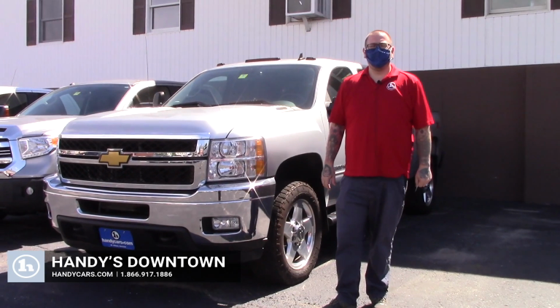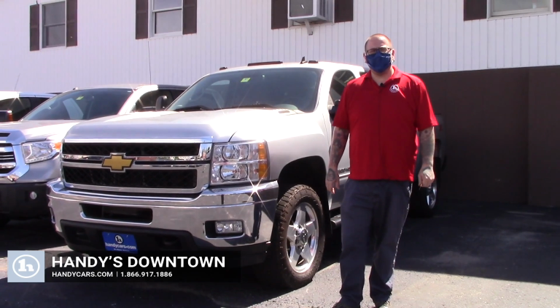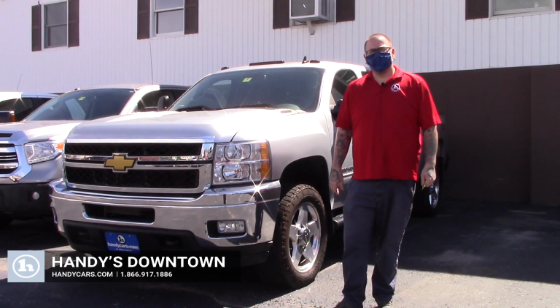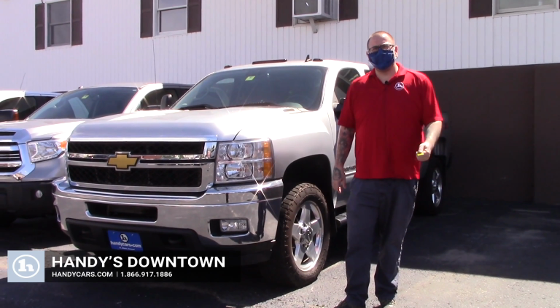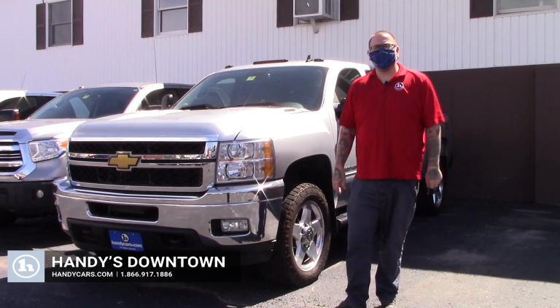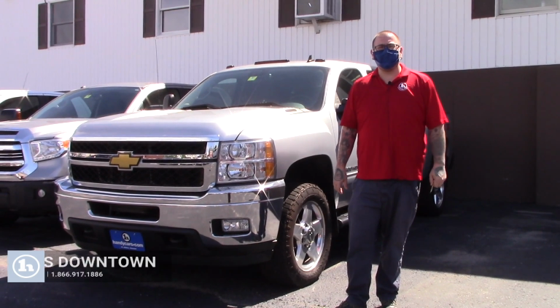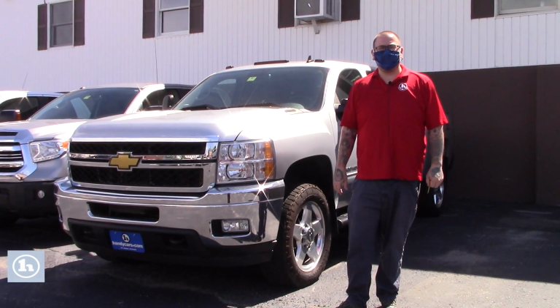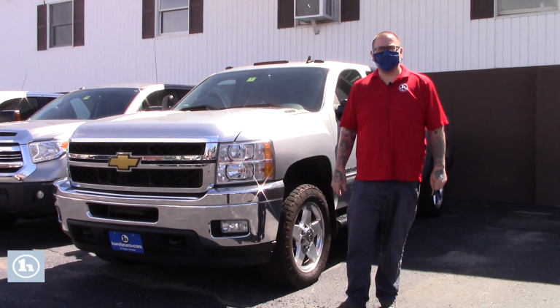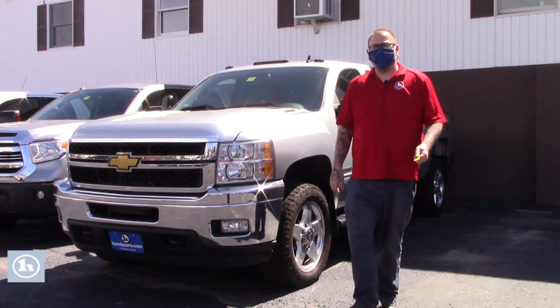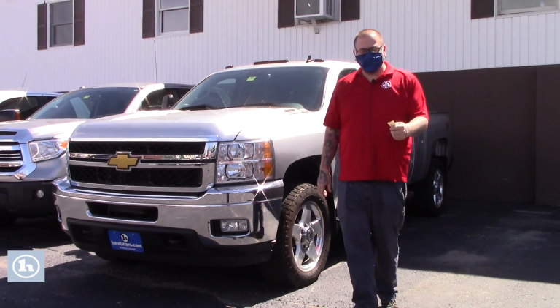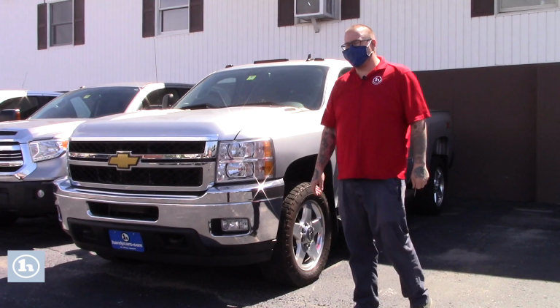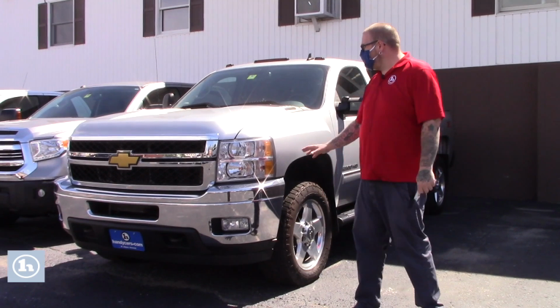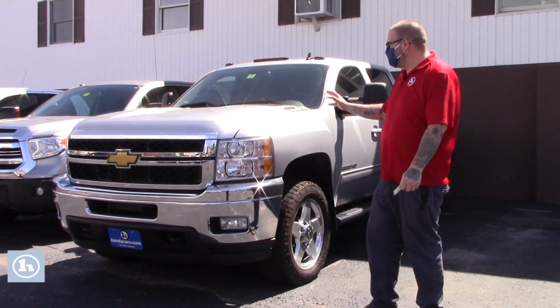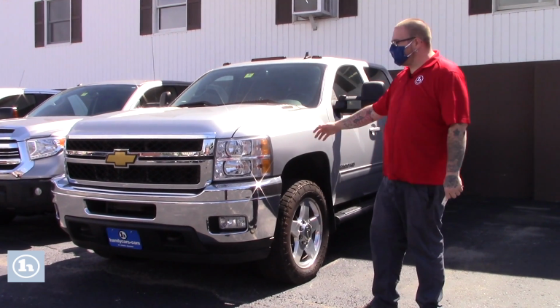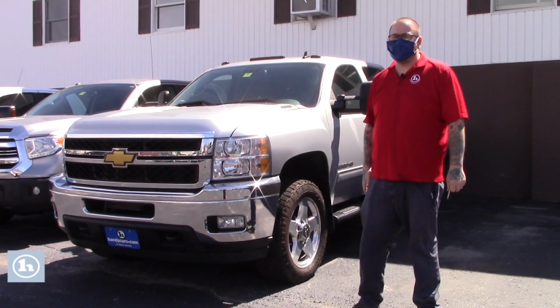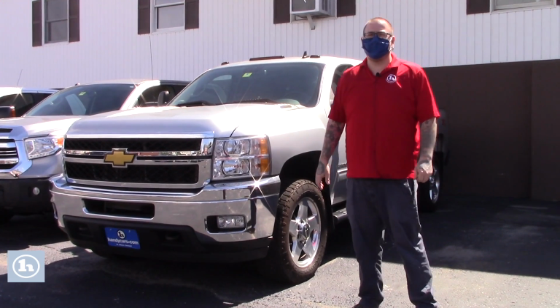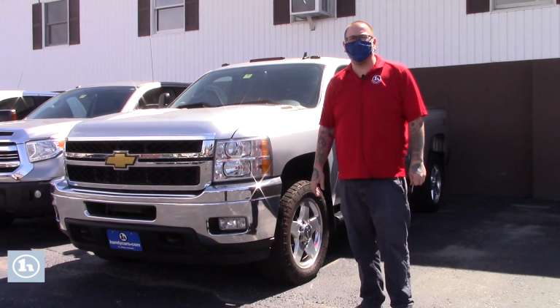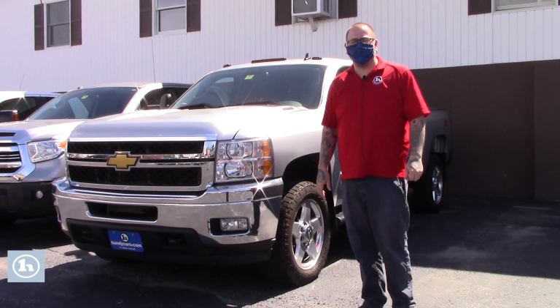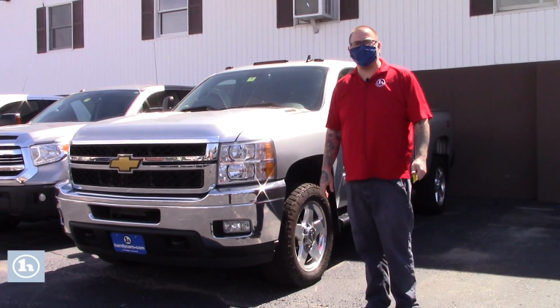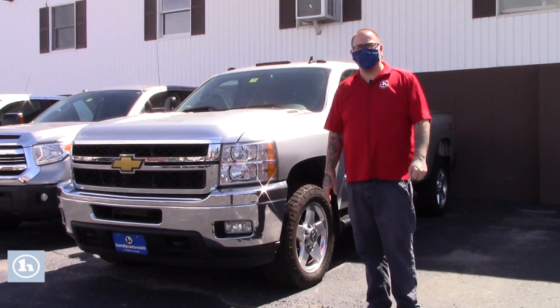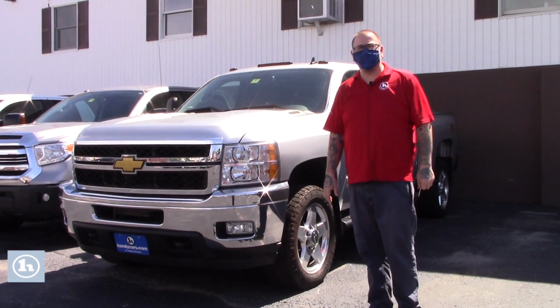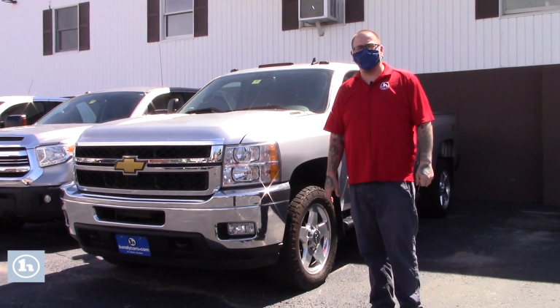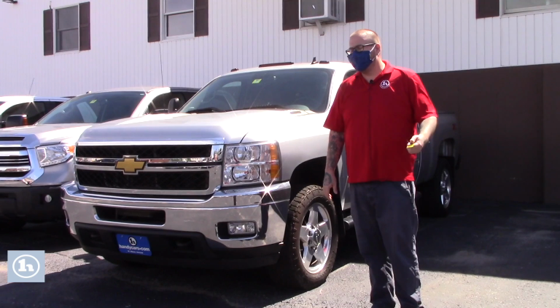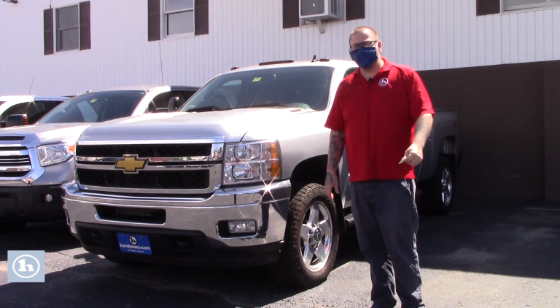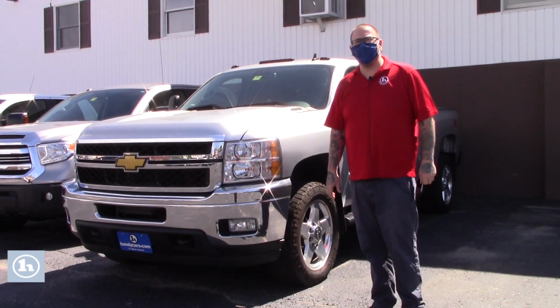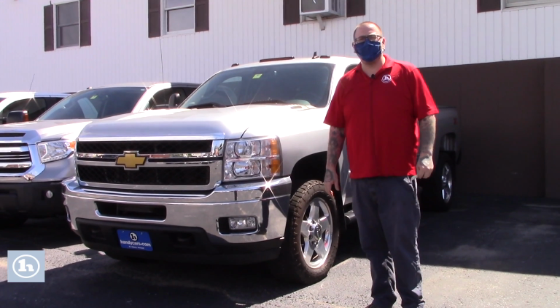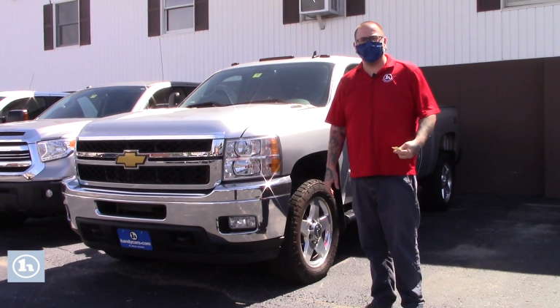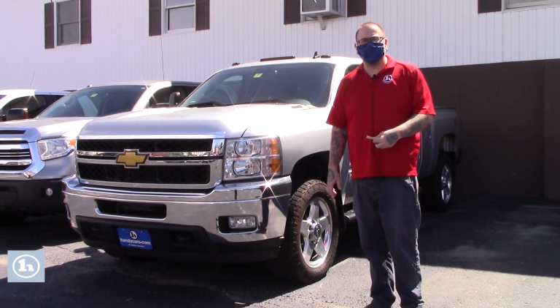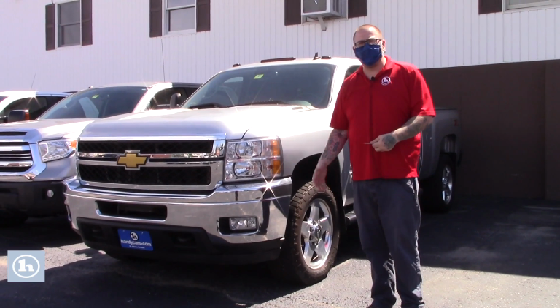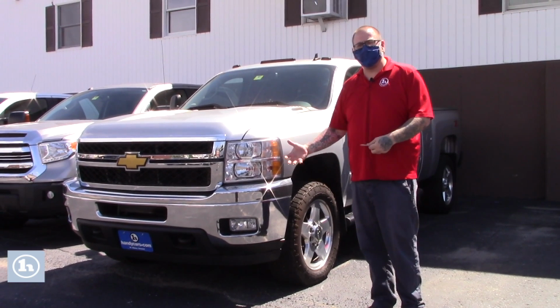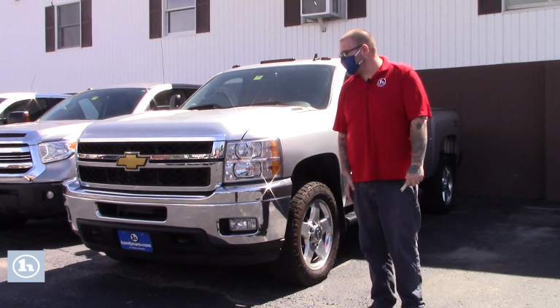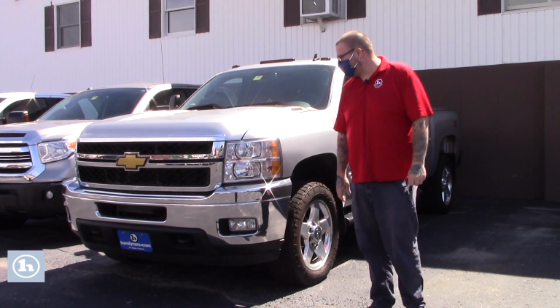Hello Greg, Nick Lambert here from Handy's downtown. Thank you so much for your inquiry on this 2013 Silverado 2500 HD diesel that we have here. Just wanted to make a quick video for you to introduce myself and go over a few features of the truck.